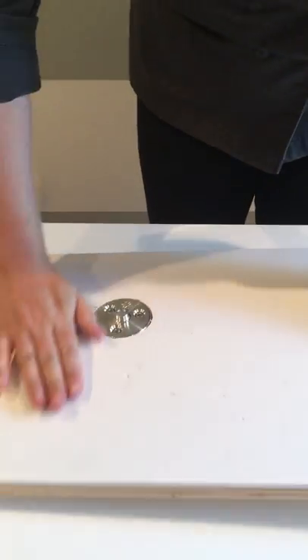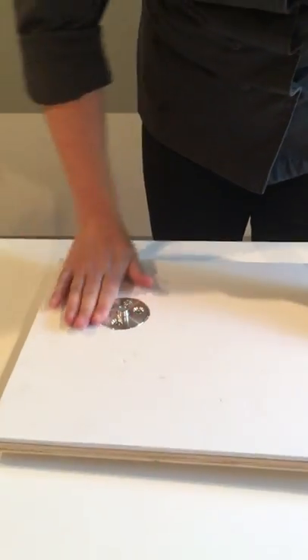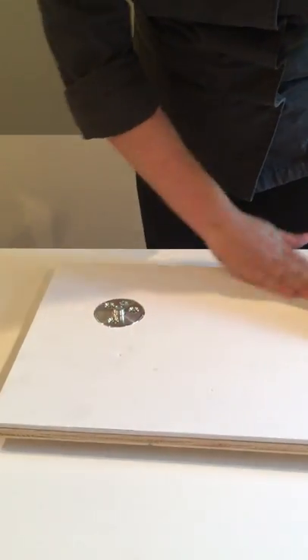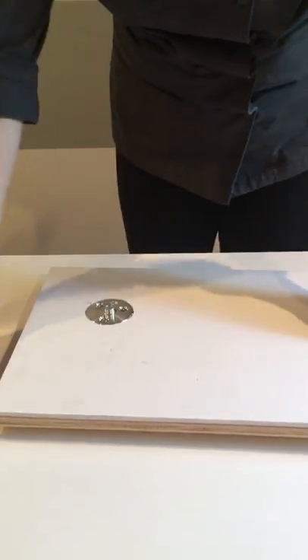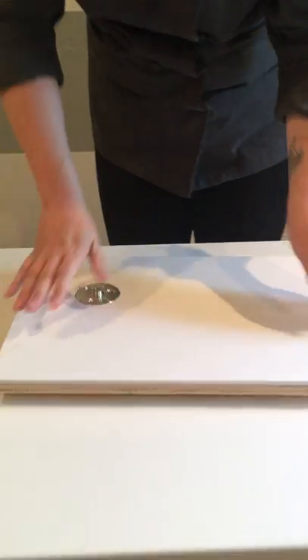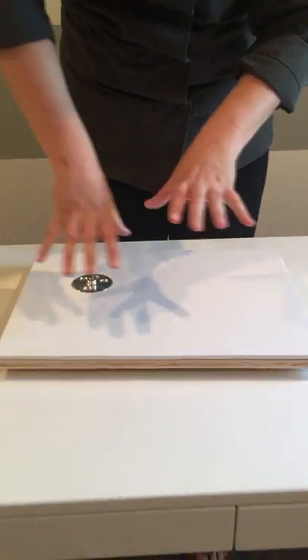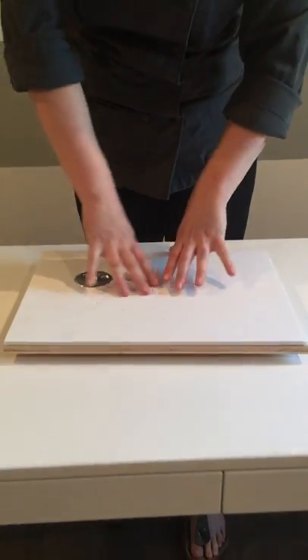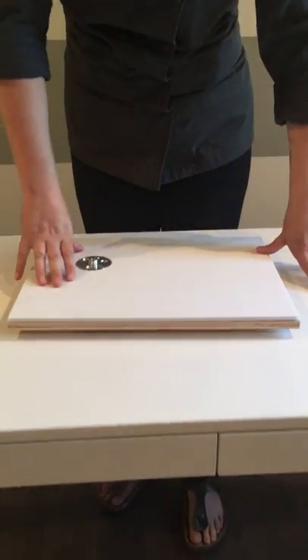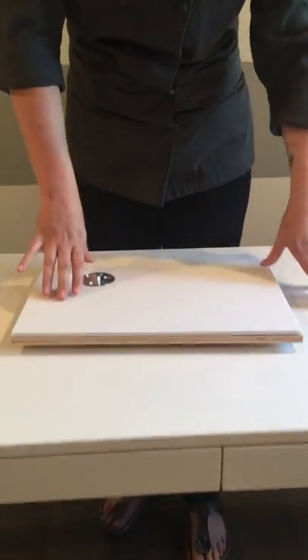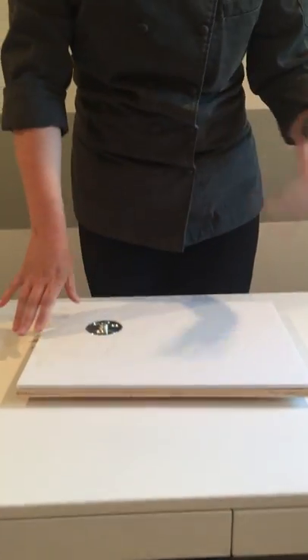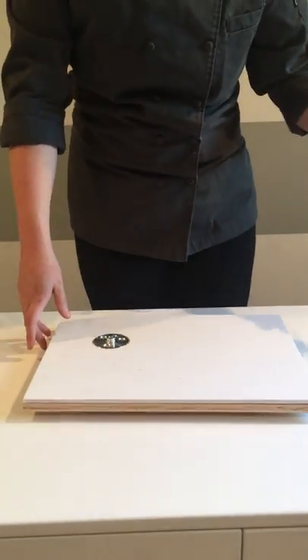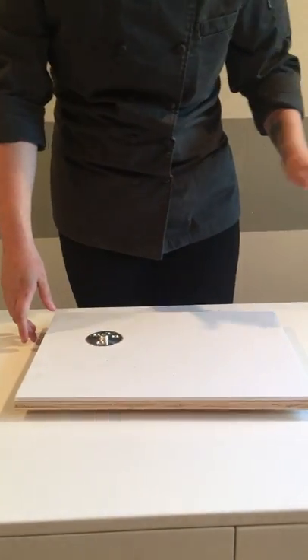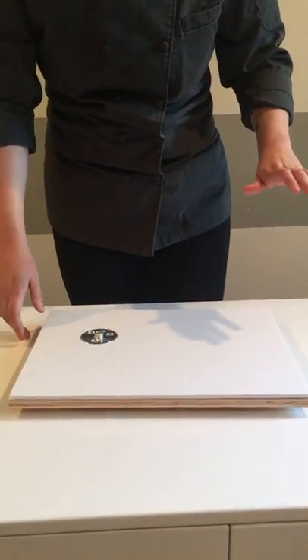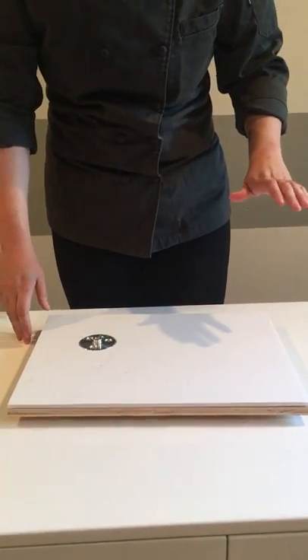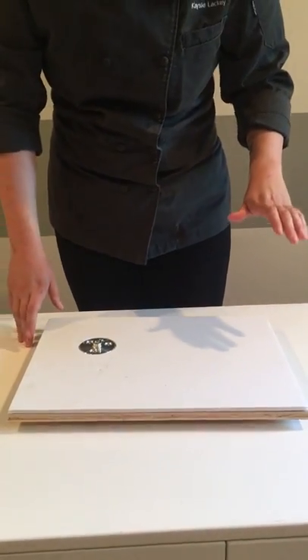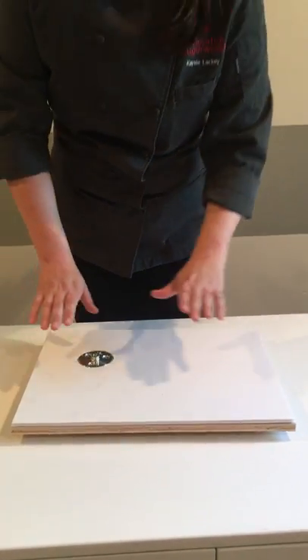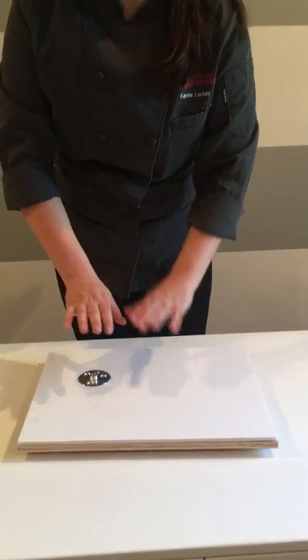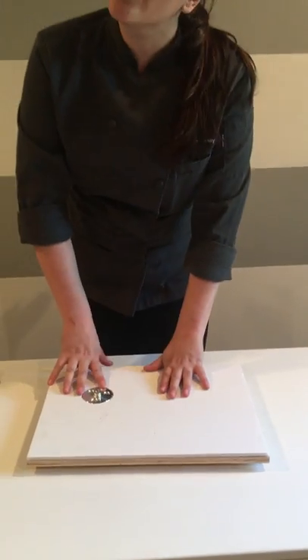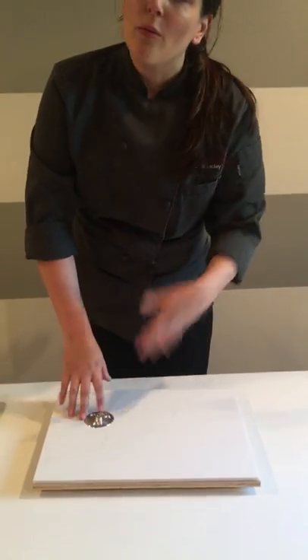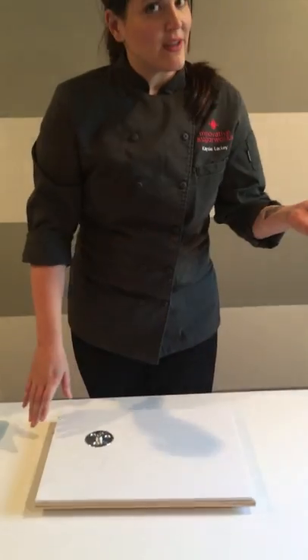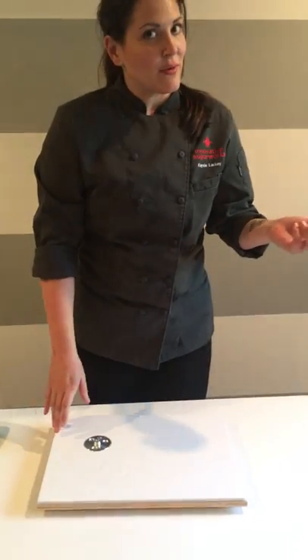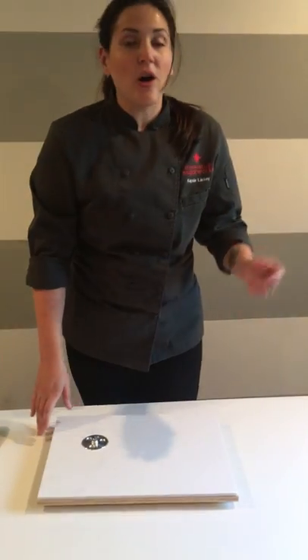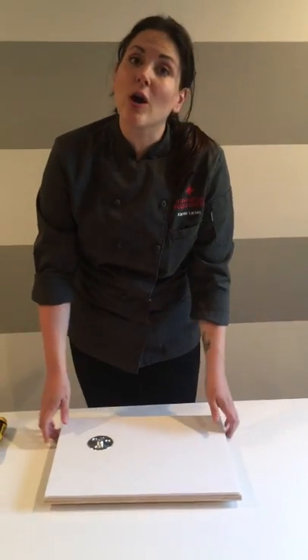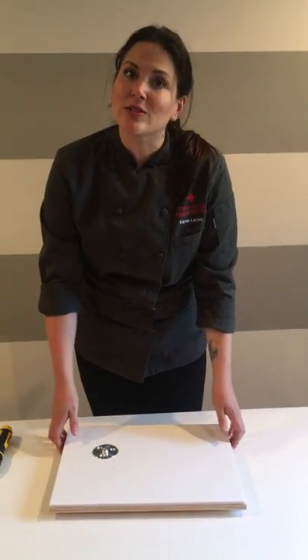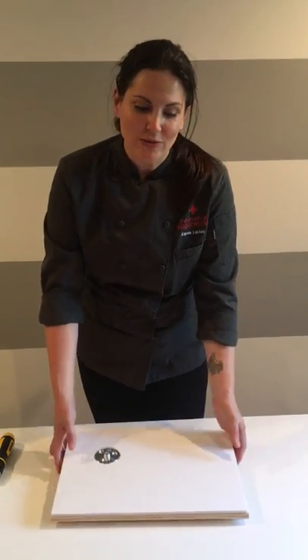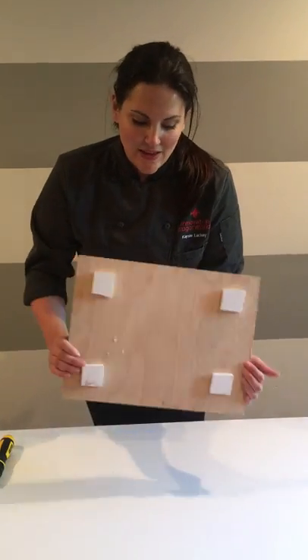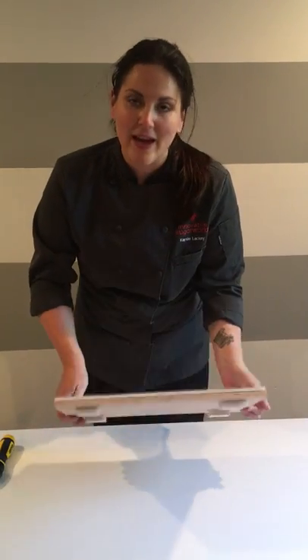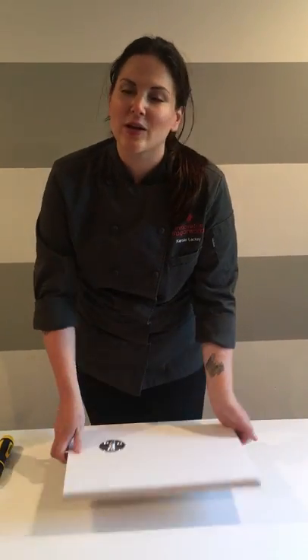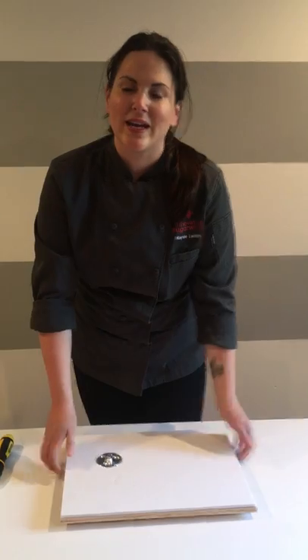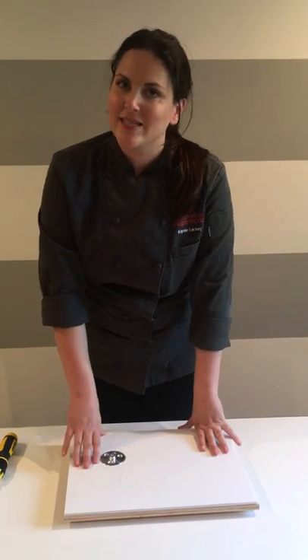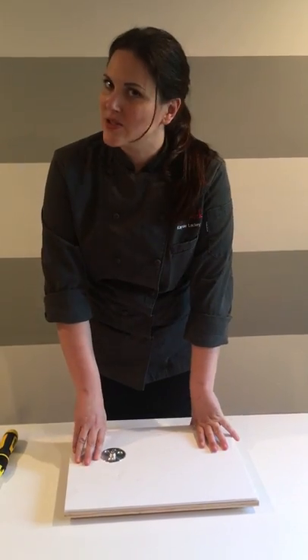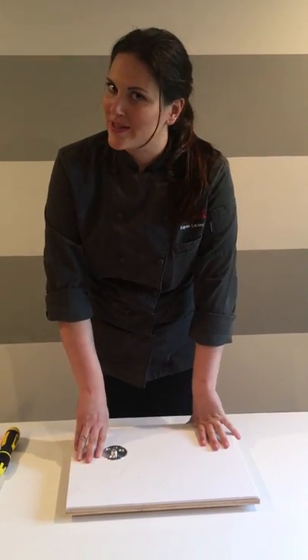And there you go. Now you've got your nice flush surface to begin with. You can cover your board with fondant, sand, grass — whatever you see fit. From here, we're ready to start building our armature. That is how you build a nice sturdy base.